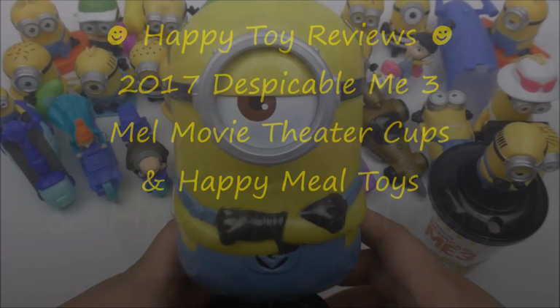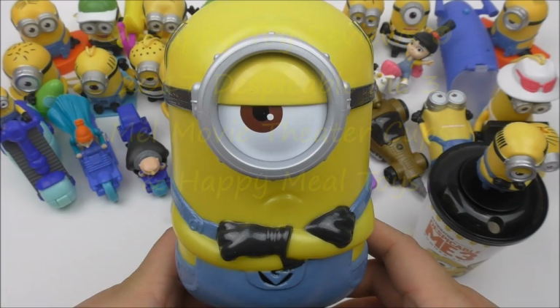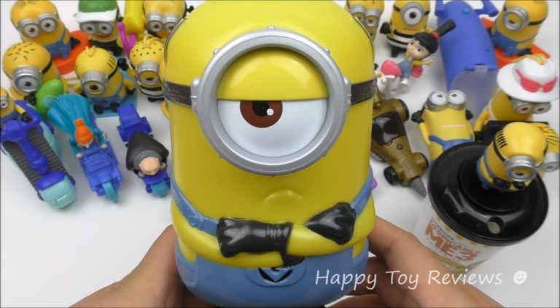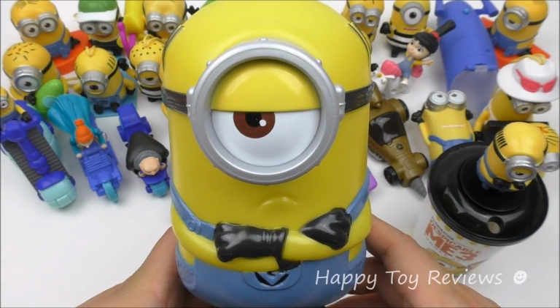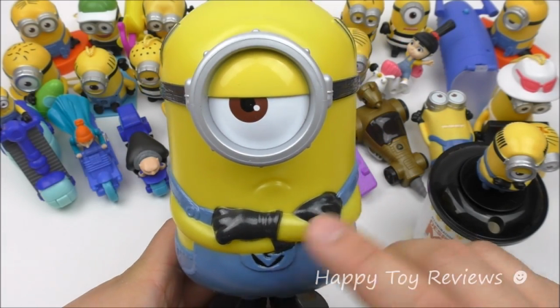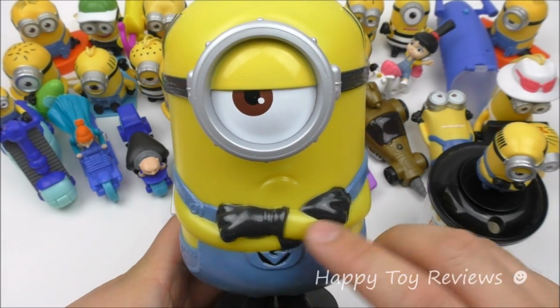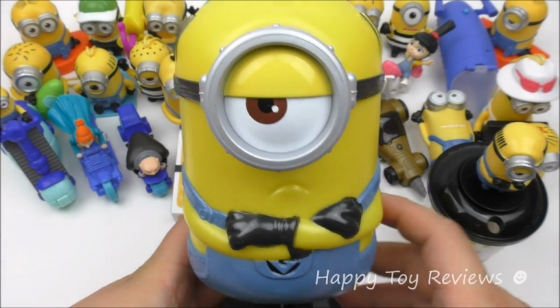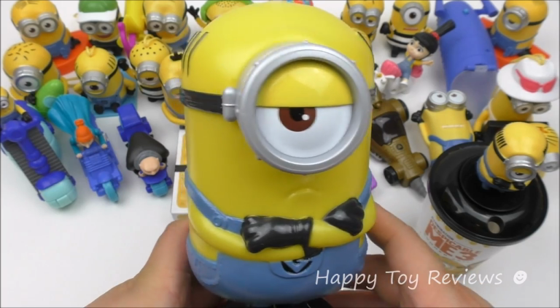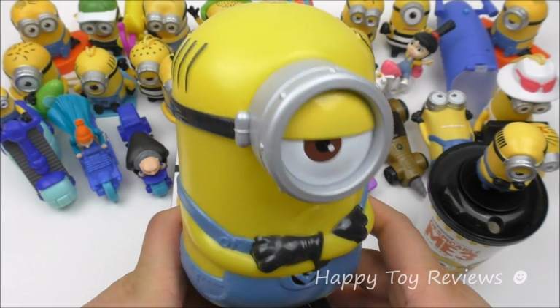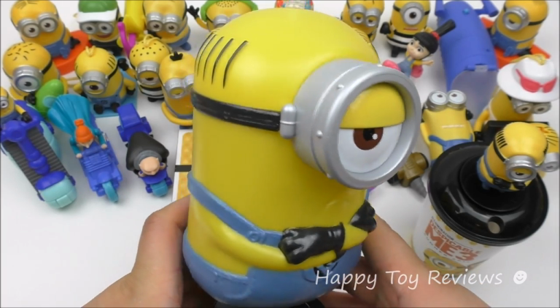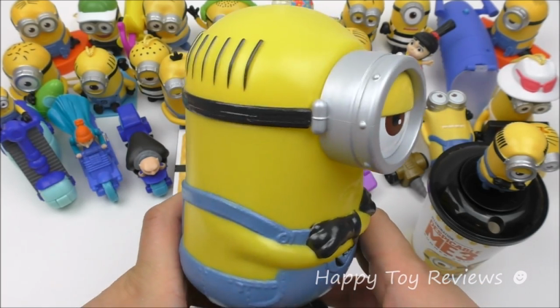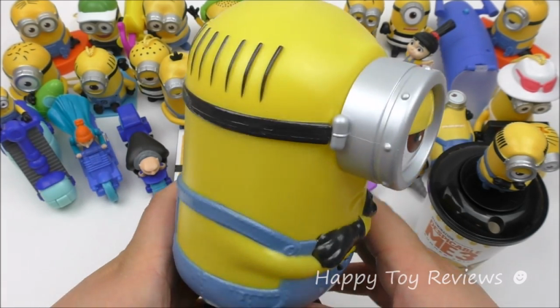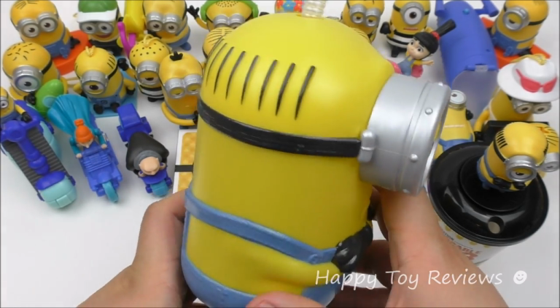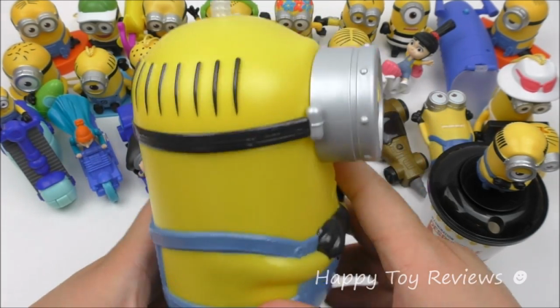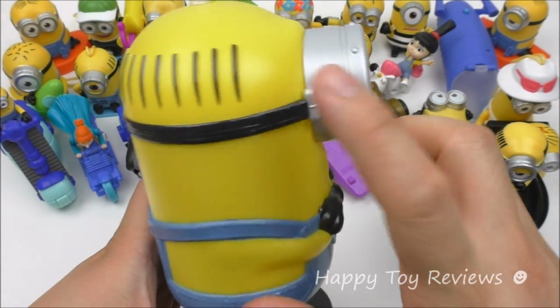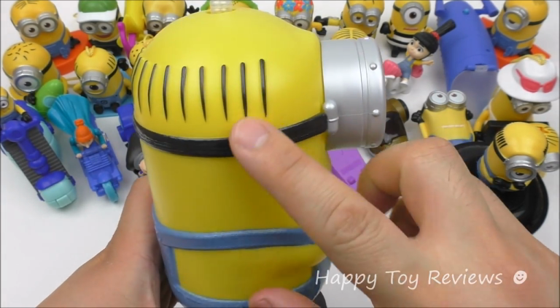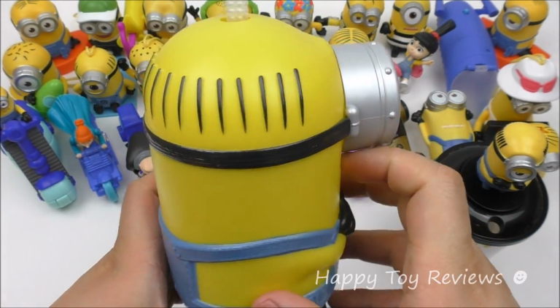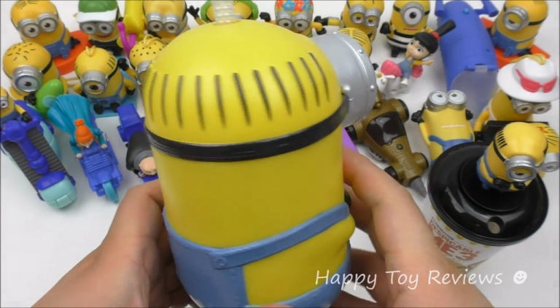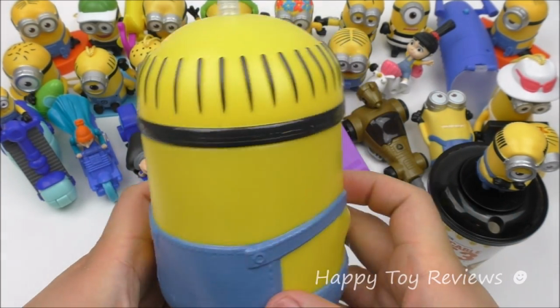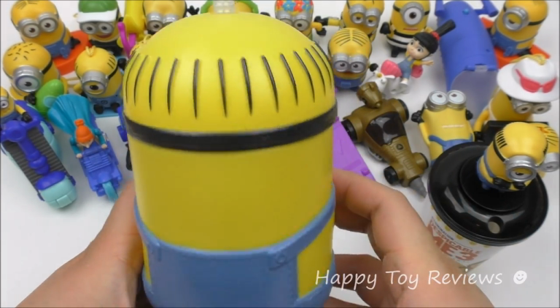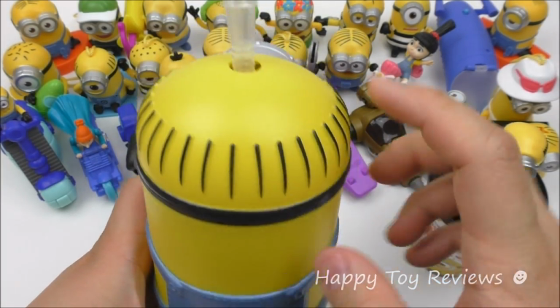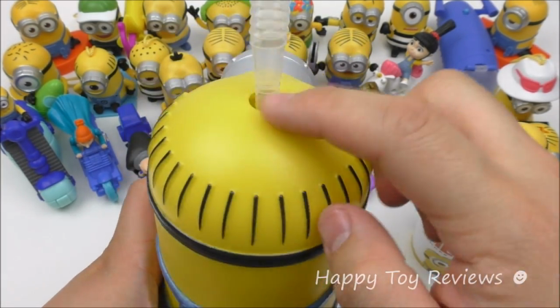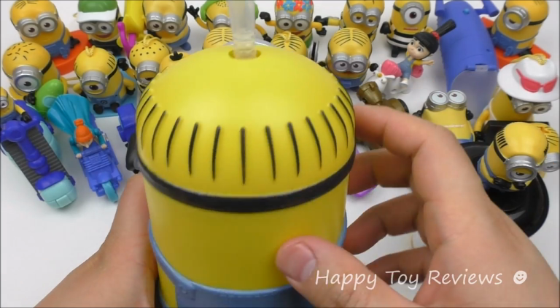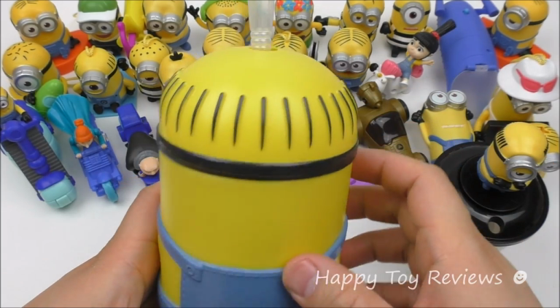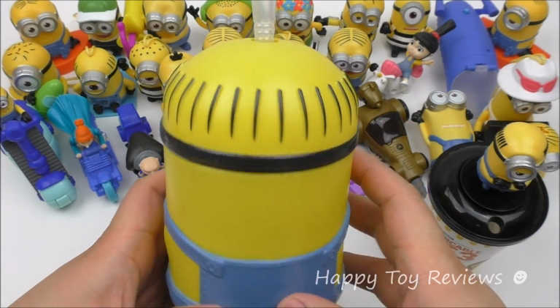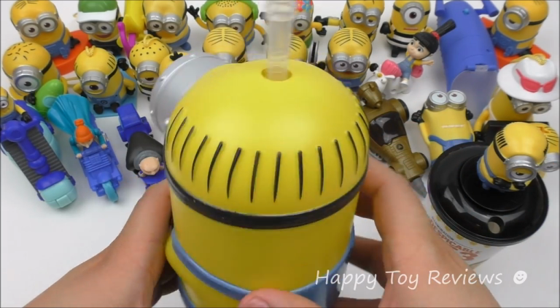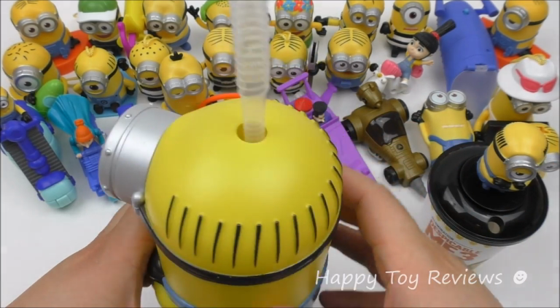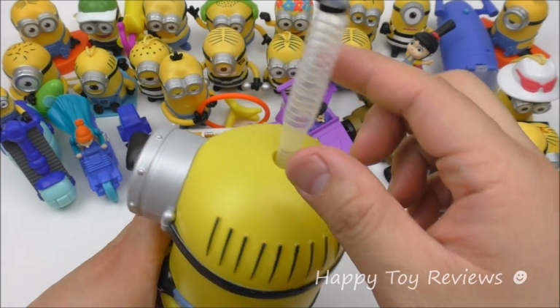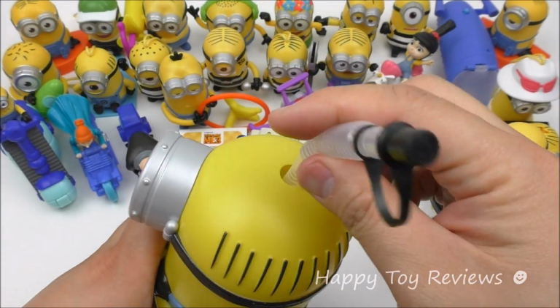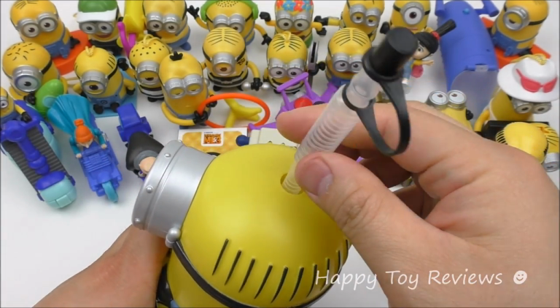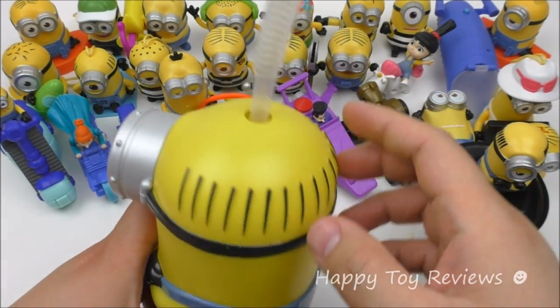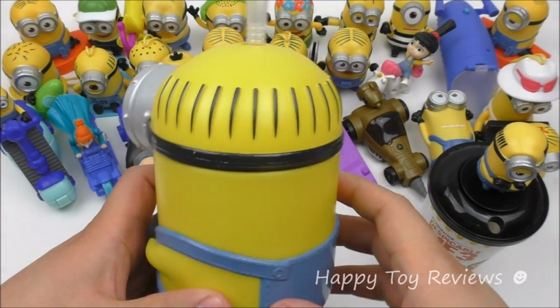Here we have Mel the movie theater cup. You can see he's got his hands crossed, so he's the leader of them all. Gotta love his hair — he's bald in the middle there. This comes with a nice straw.